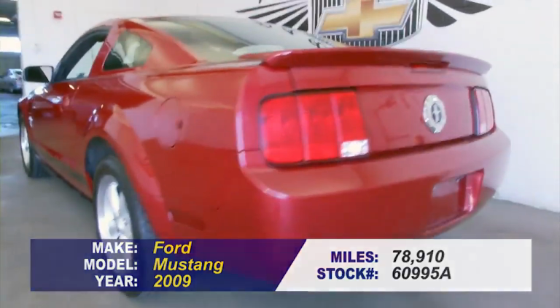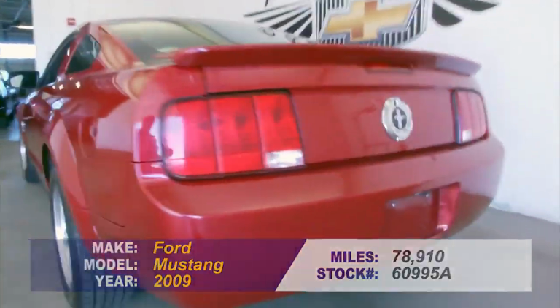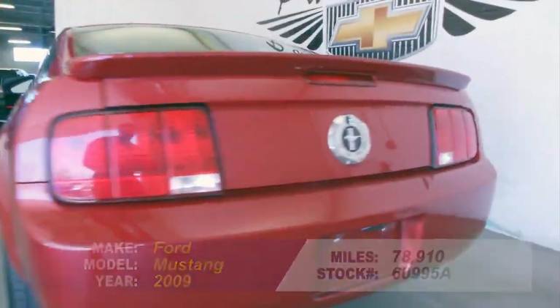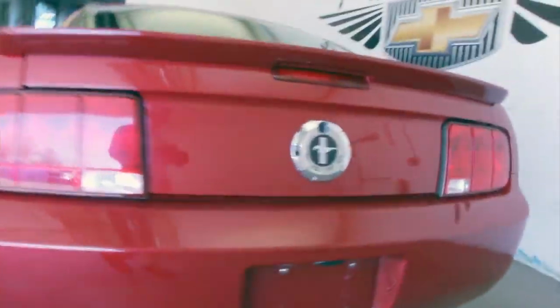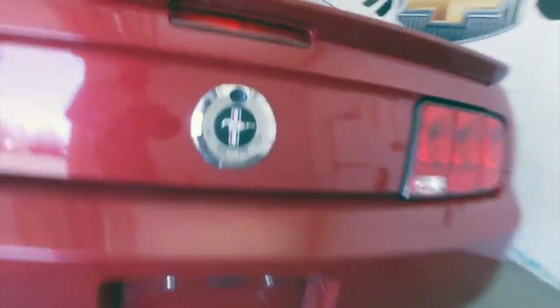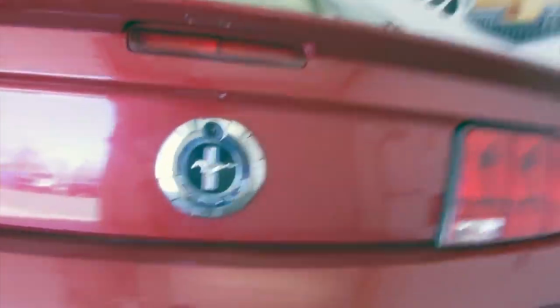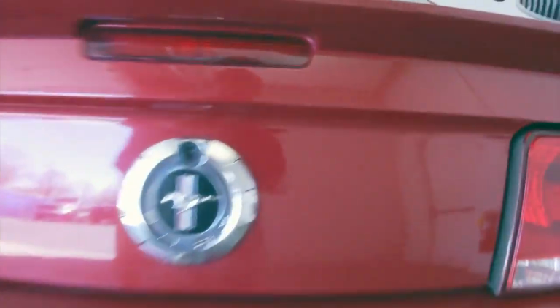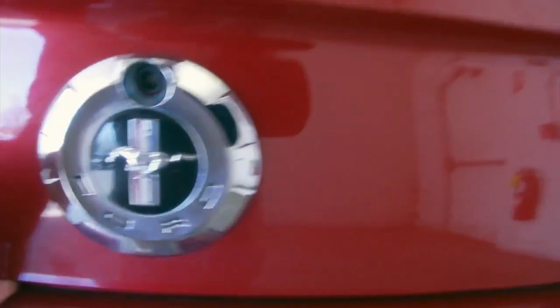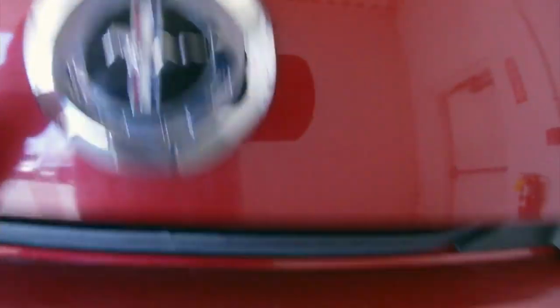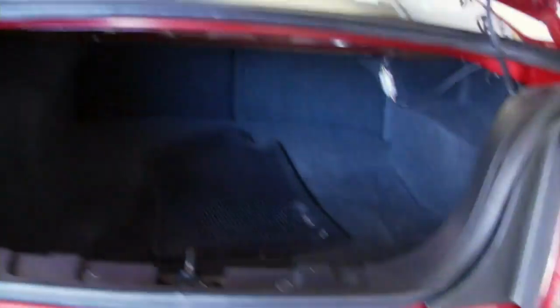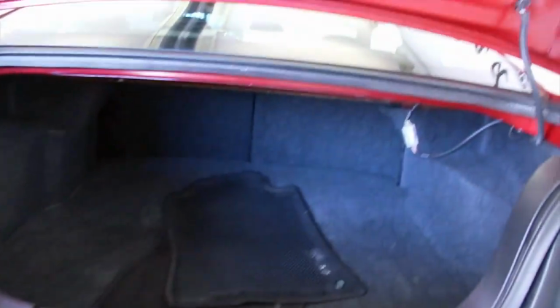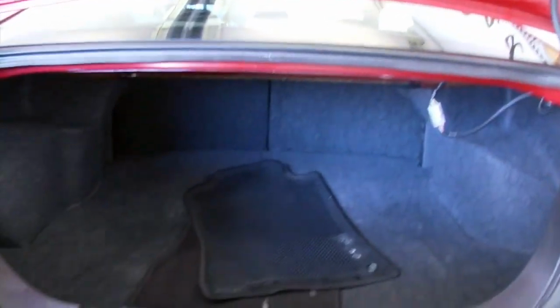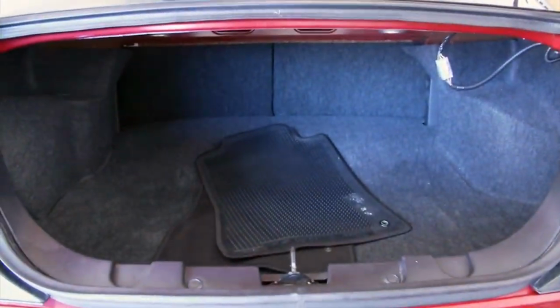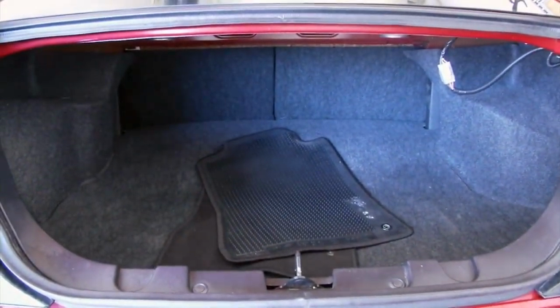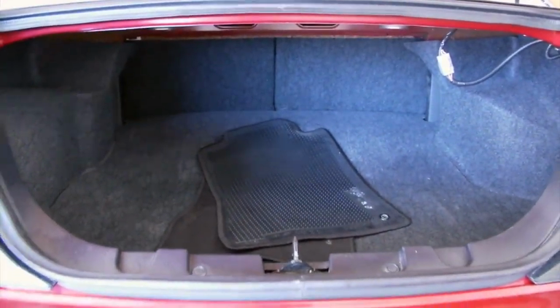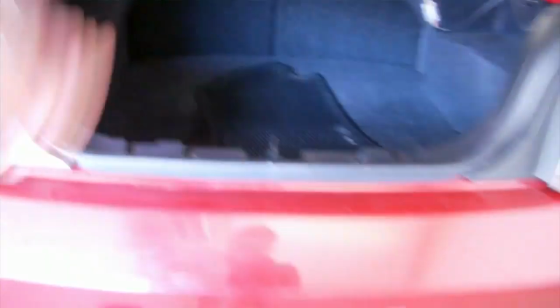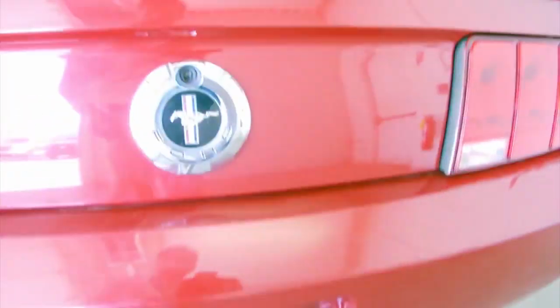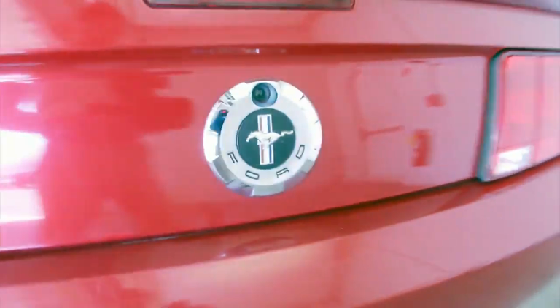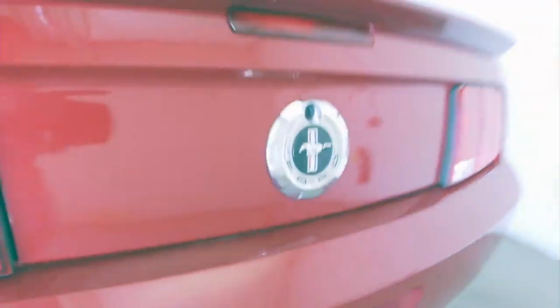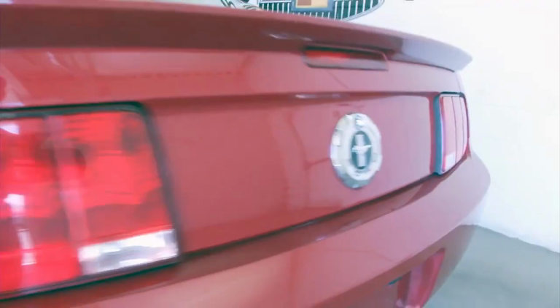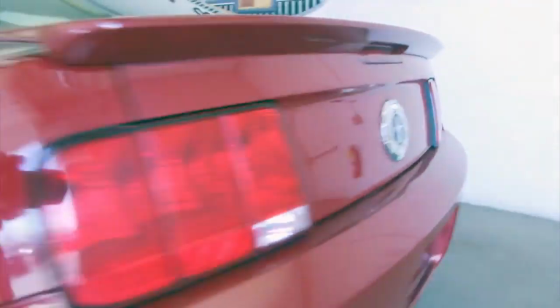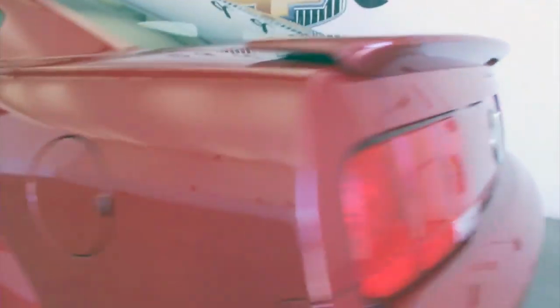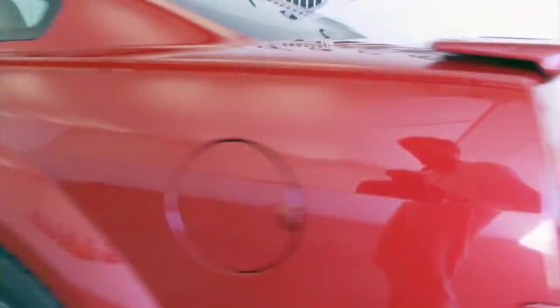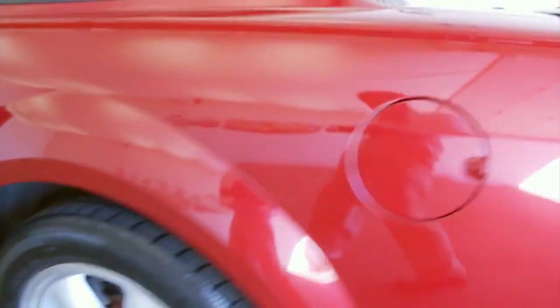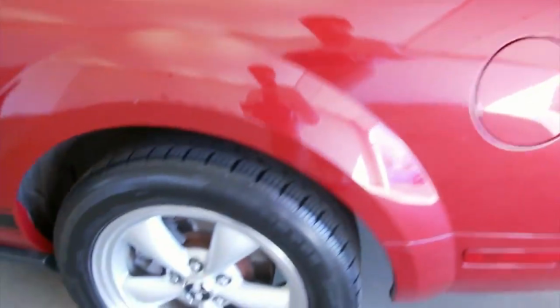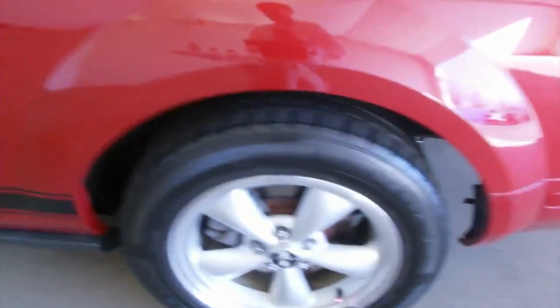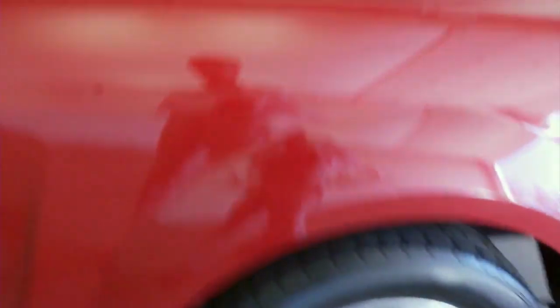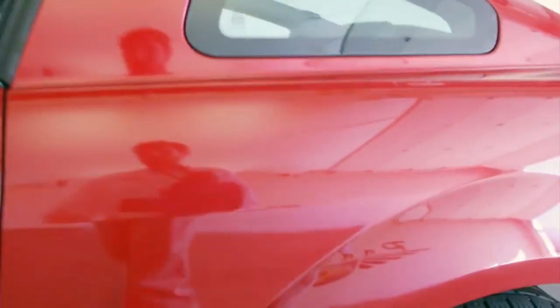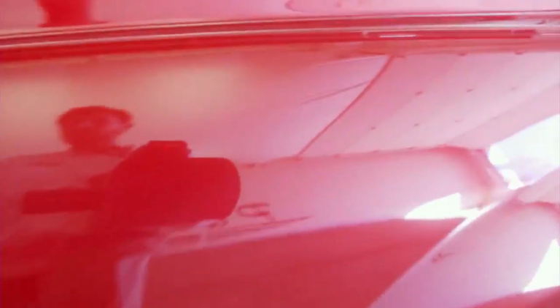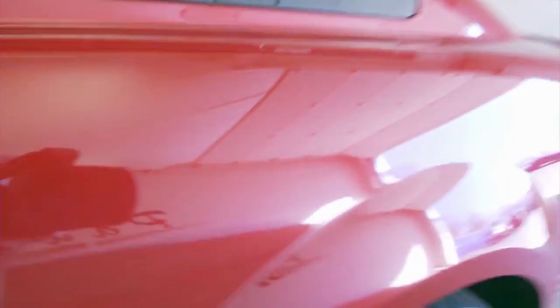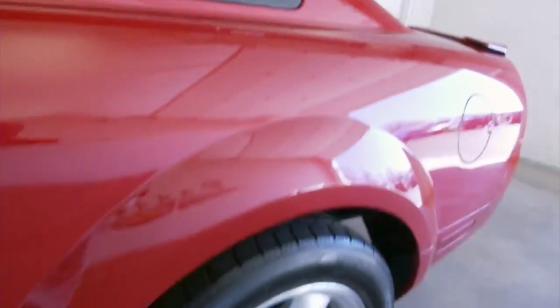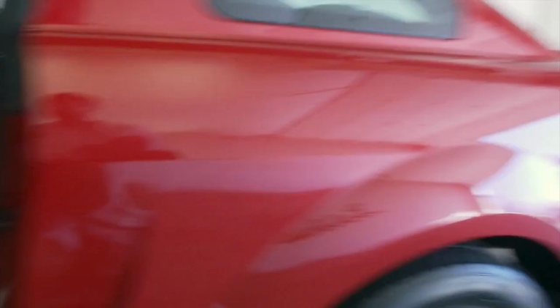In this video walk around, I'm not going to say too much. Literally going to let you just watch, look at the vehicle as we work our way from the back of the vehicle to the front of the vehicle, so you can see the great condition of this Ford Mustang.